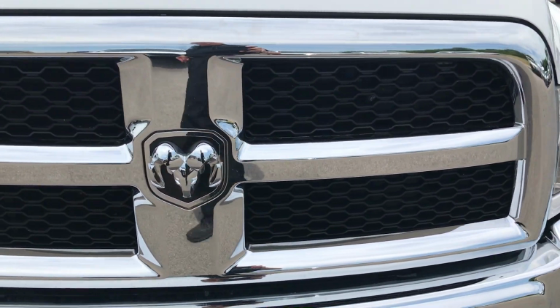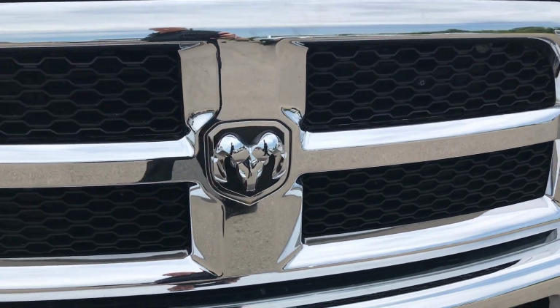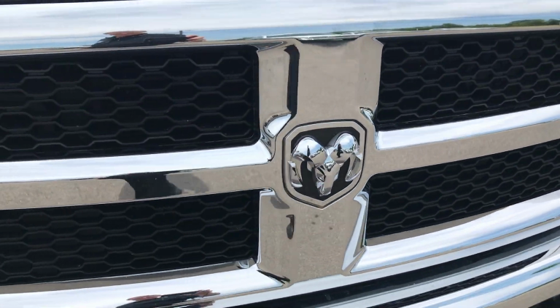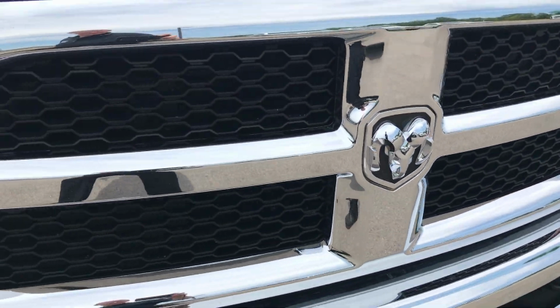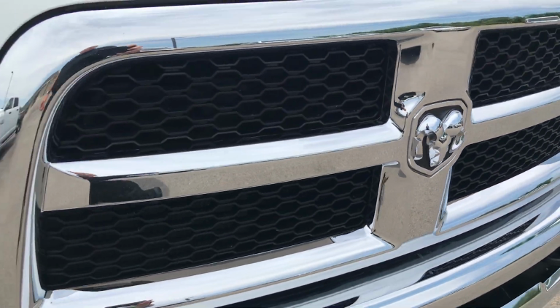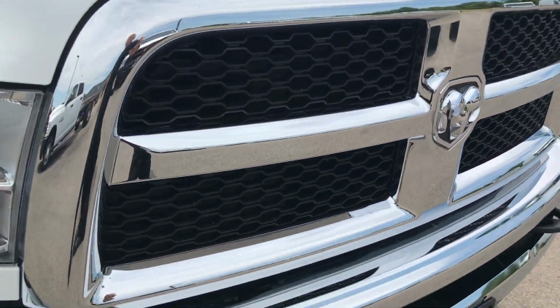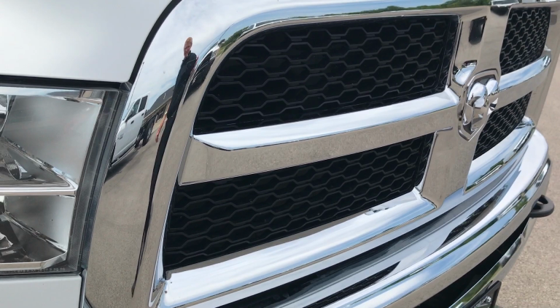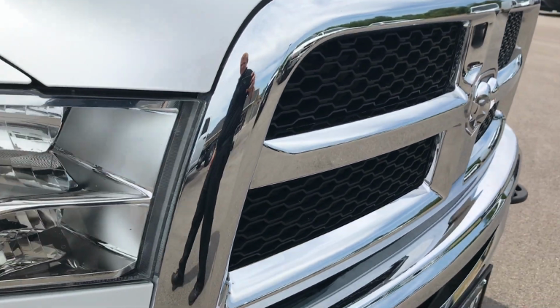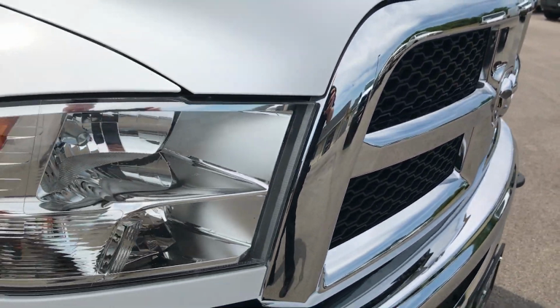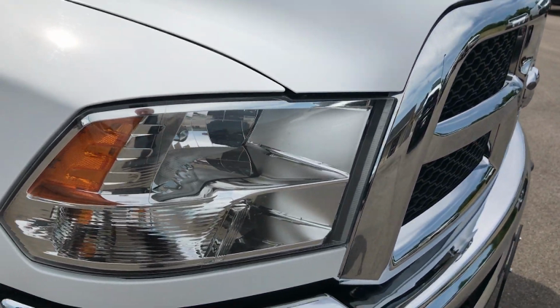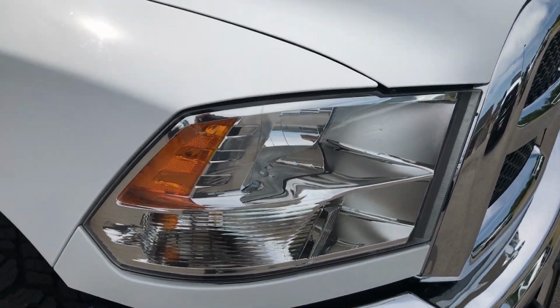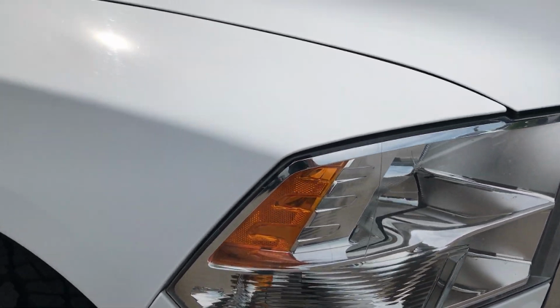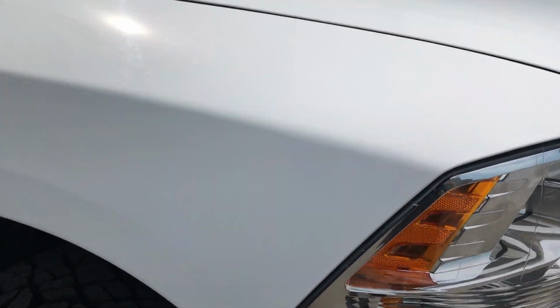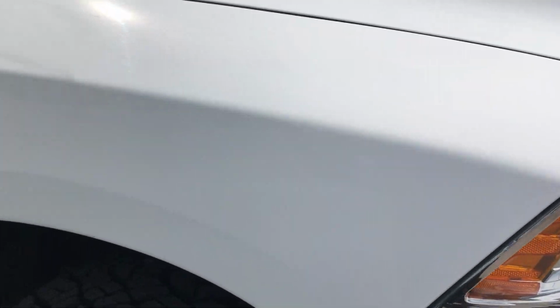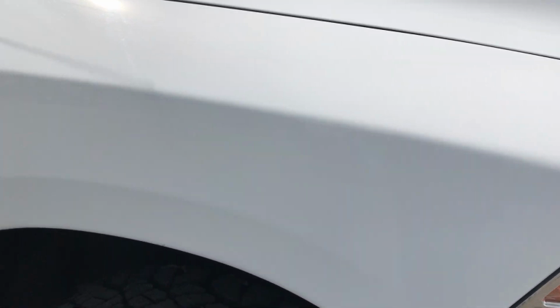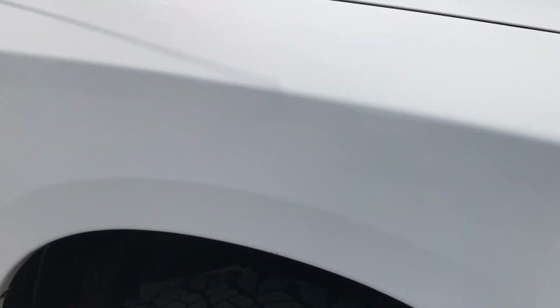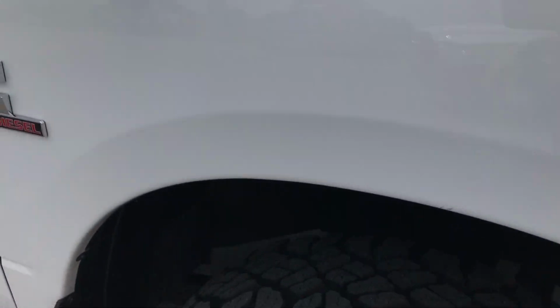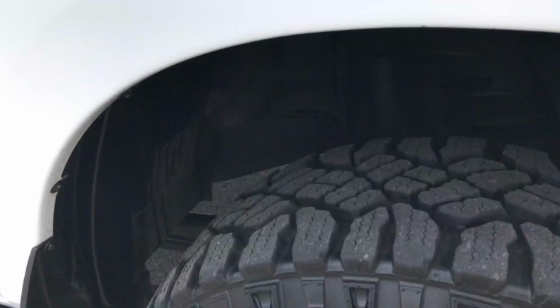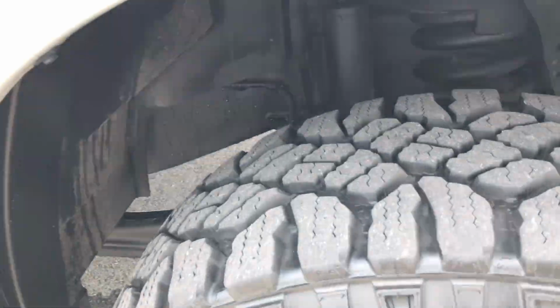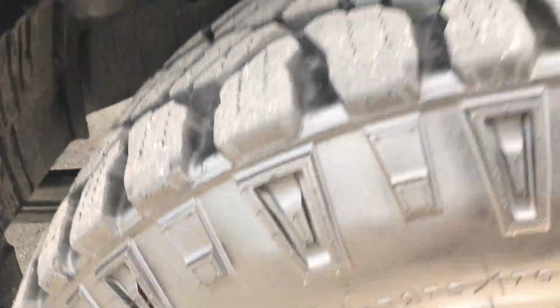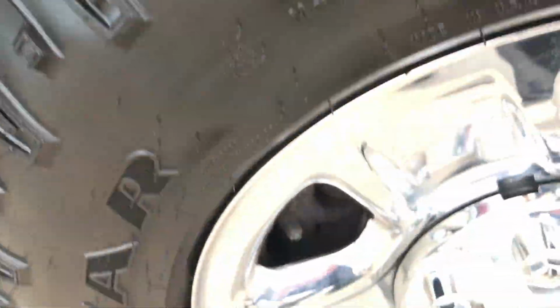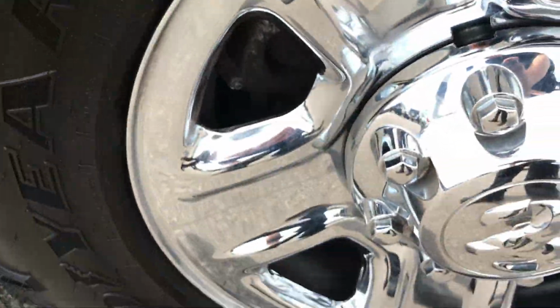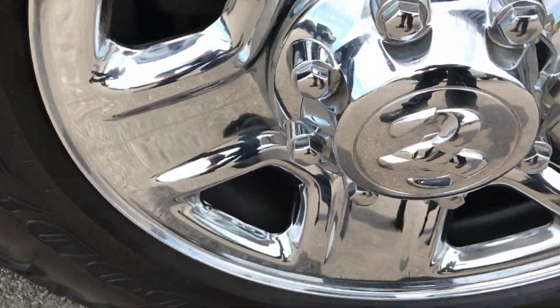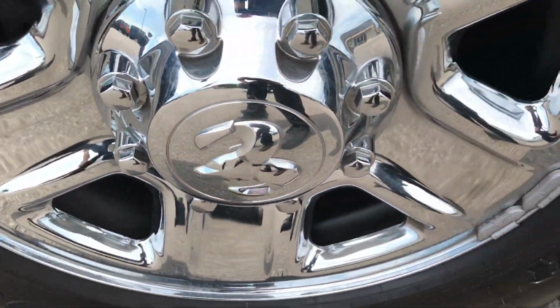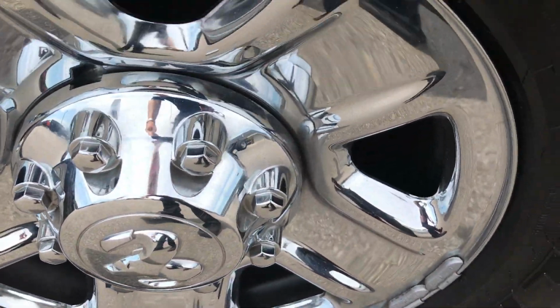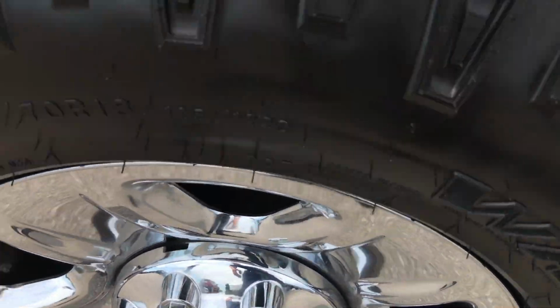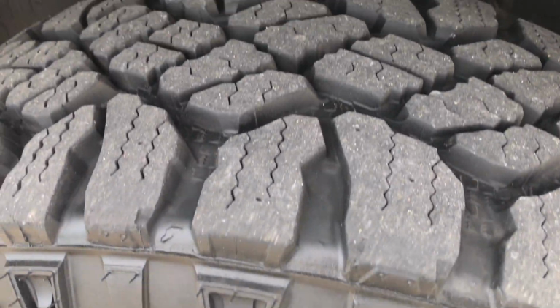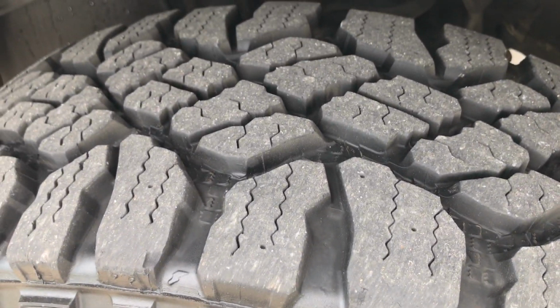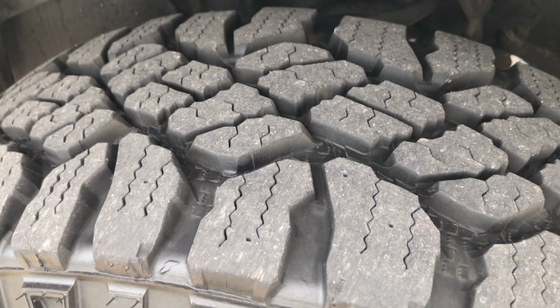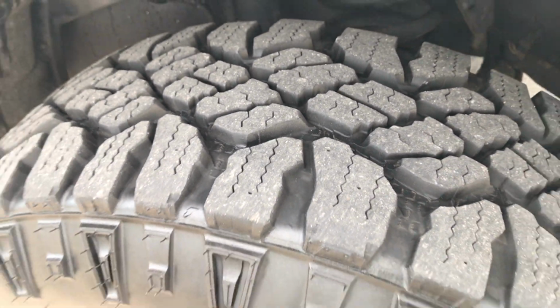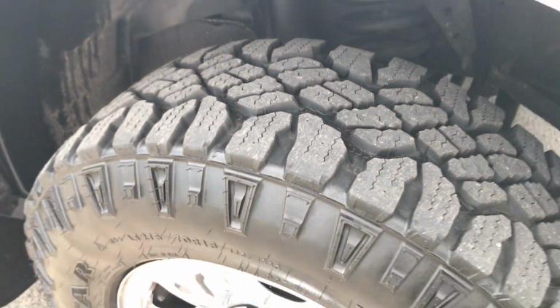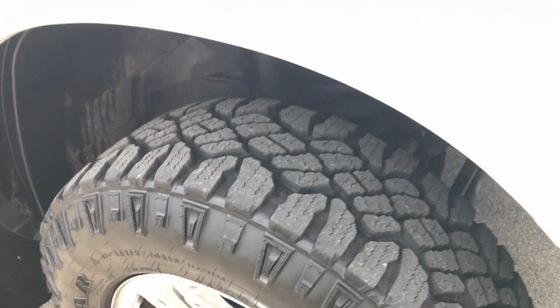The front grill is in excellent condition — no dents, dings, or cracks in that front bumper. The passenger side rim and tire is in excellent condition as well, with lots of tread left on that tire.